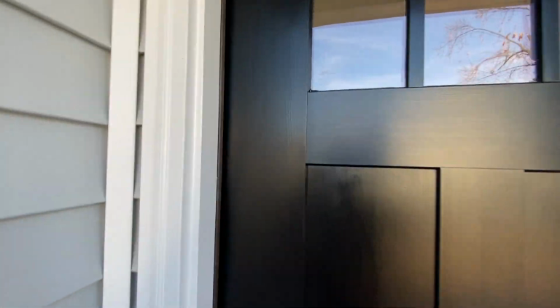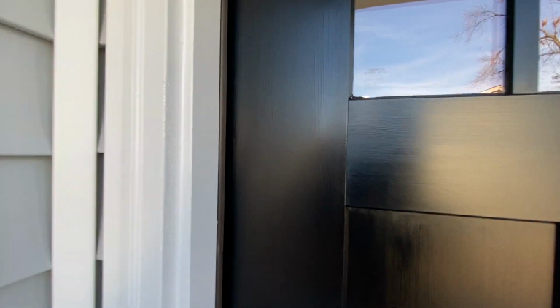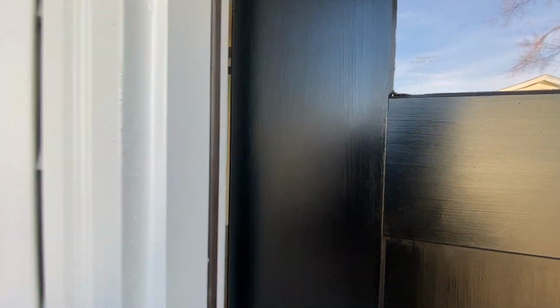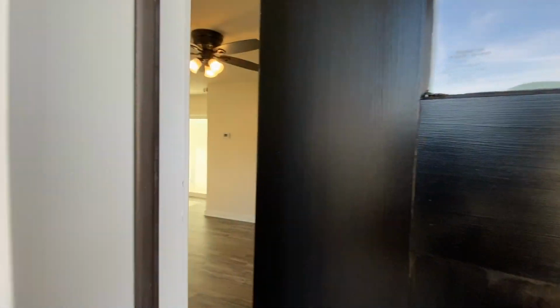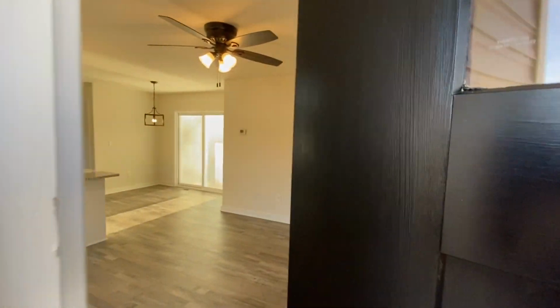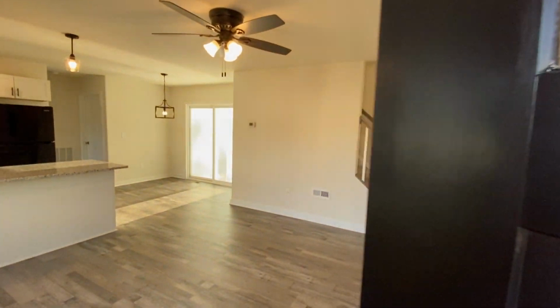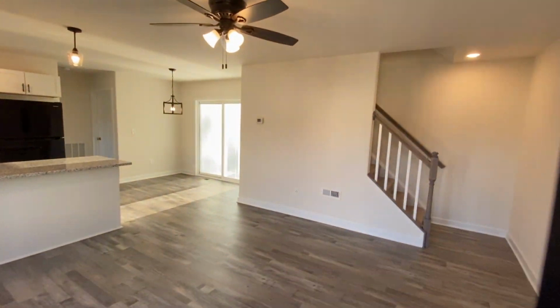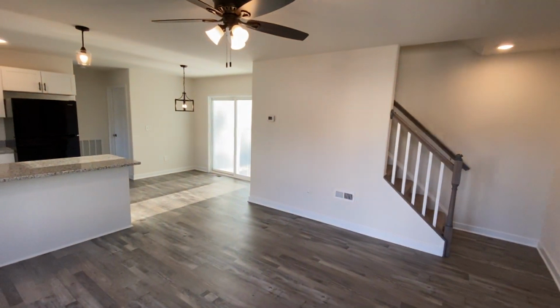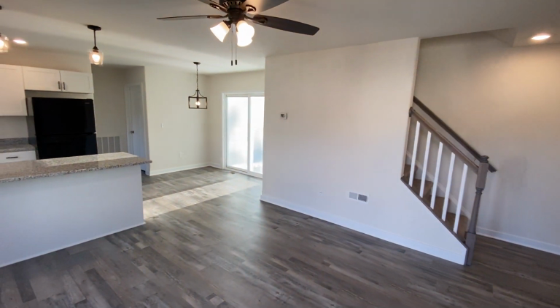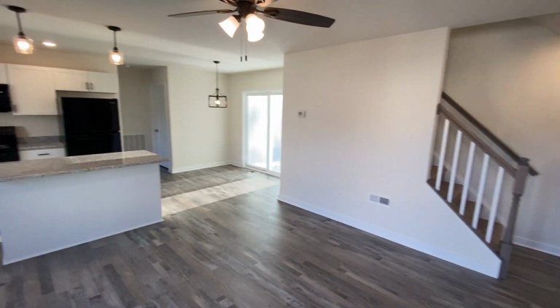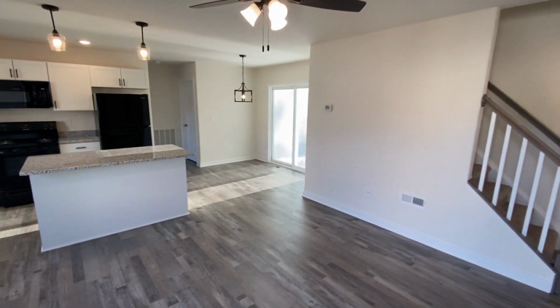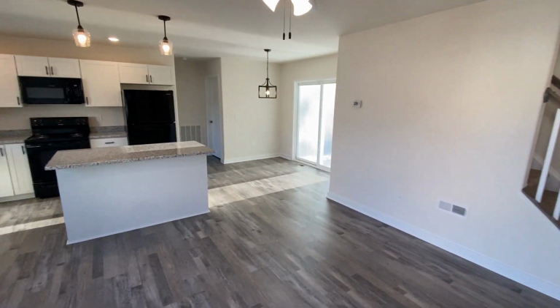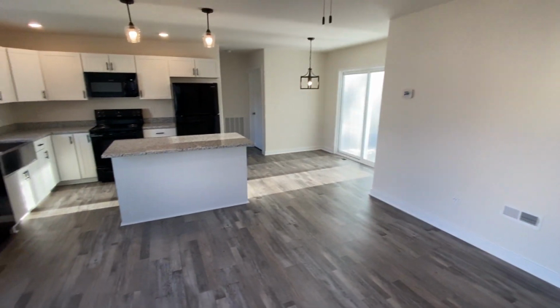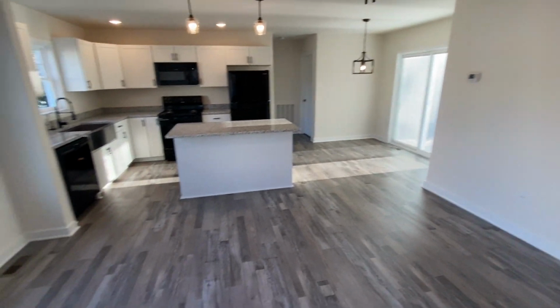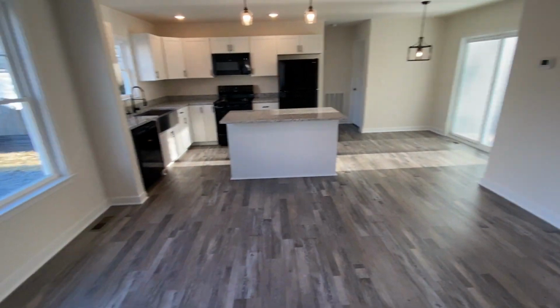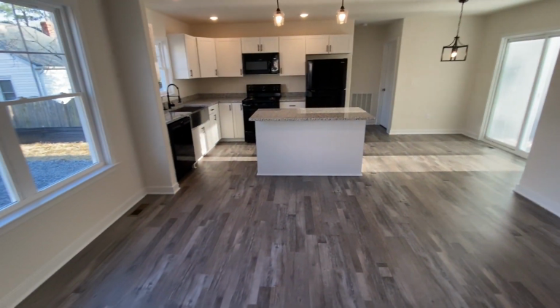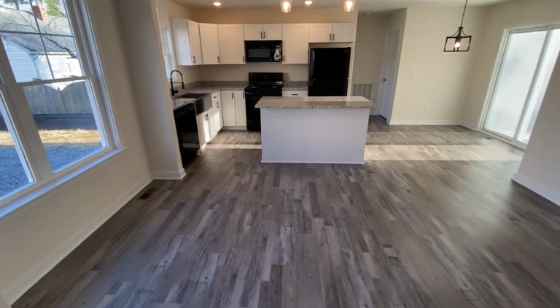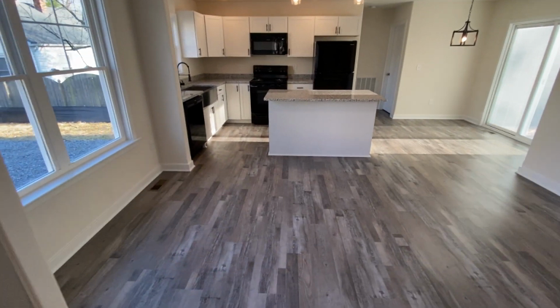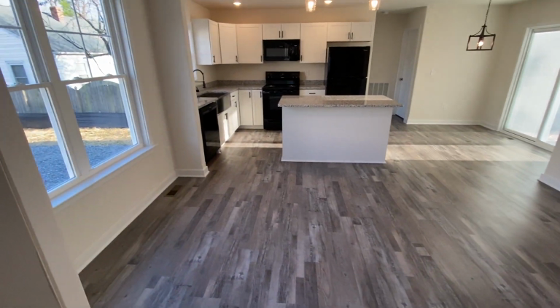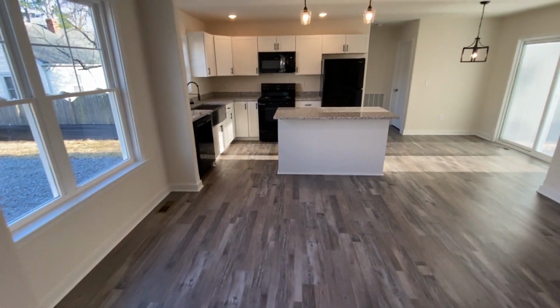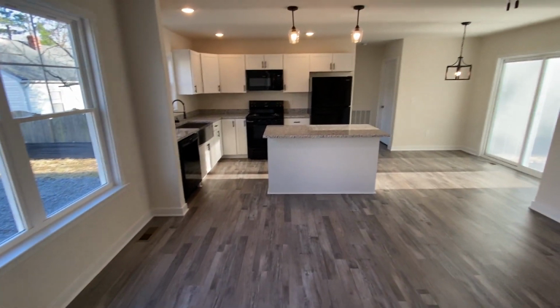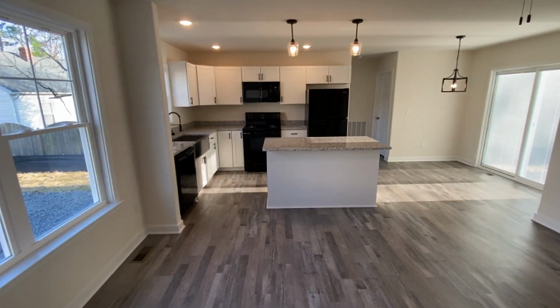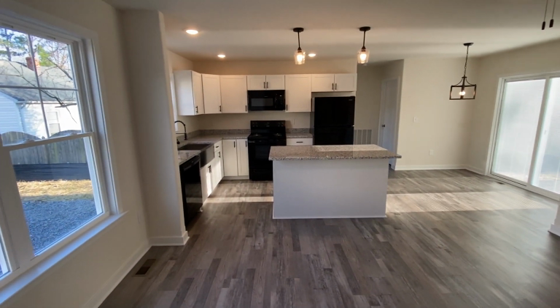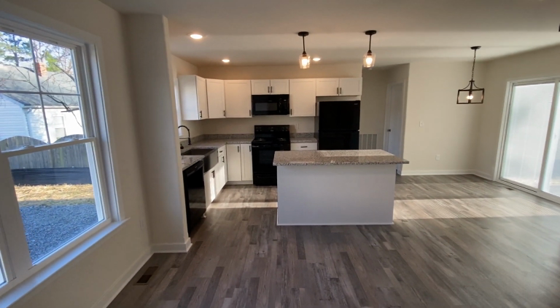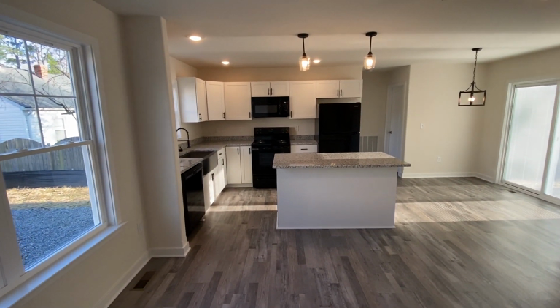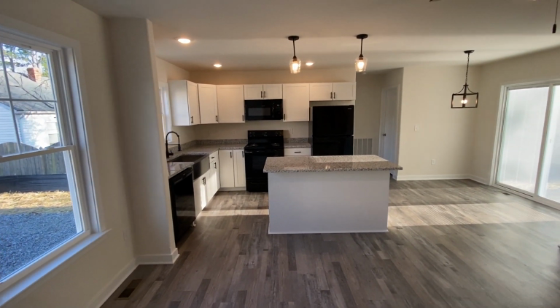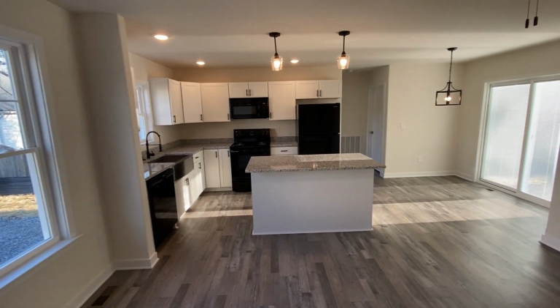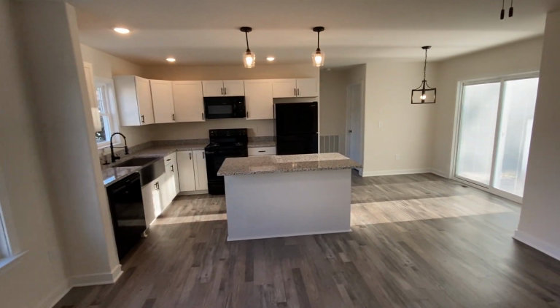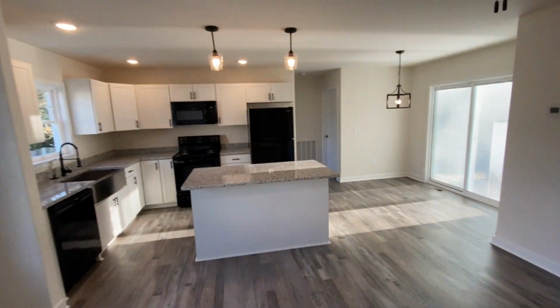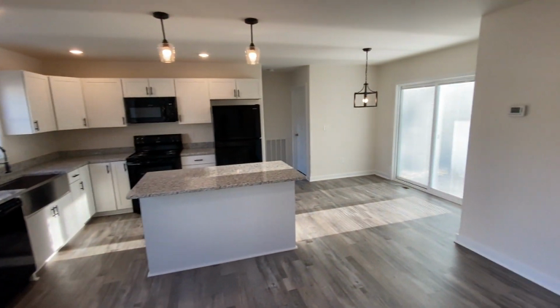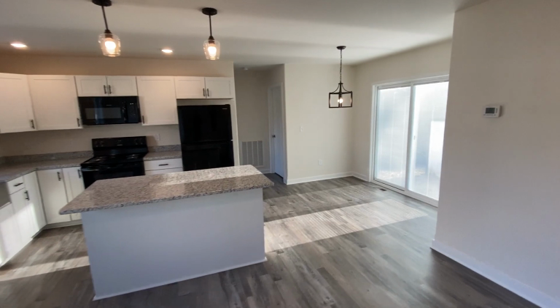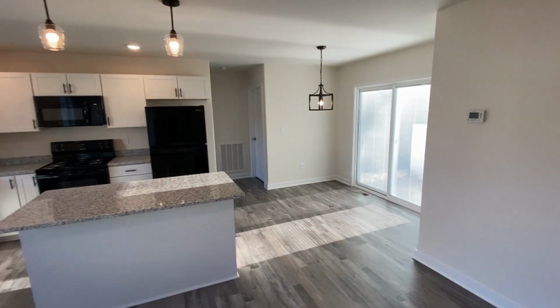As we enter, we come into an open floor plan on the main level. We have the living room area, a nice spacious kitchen, and dining area.